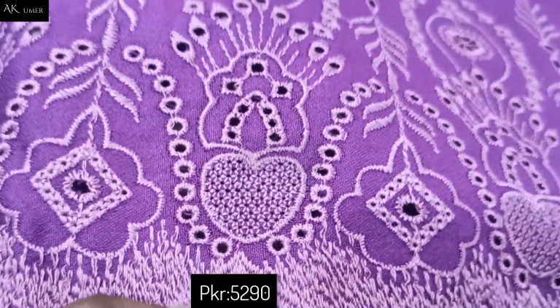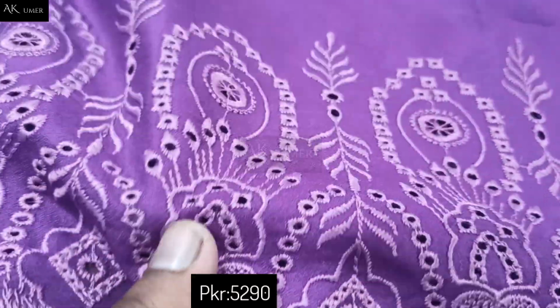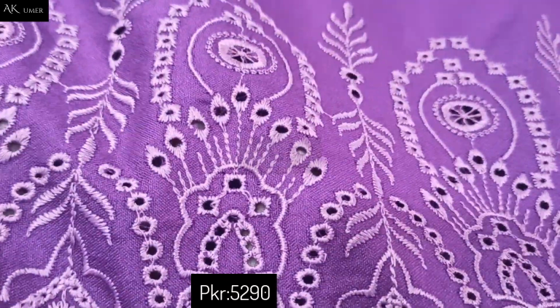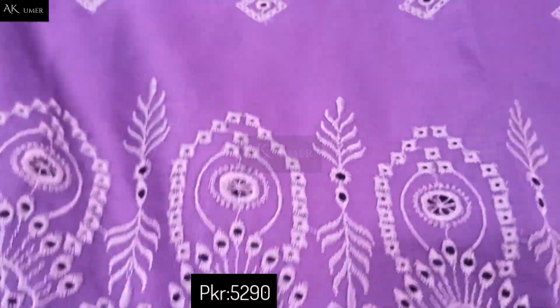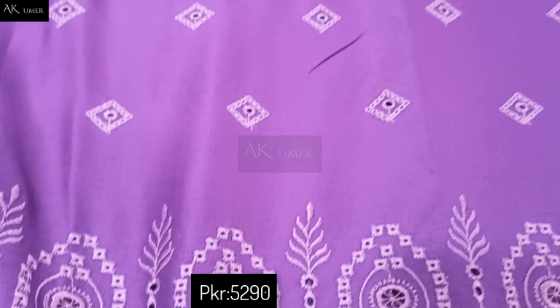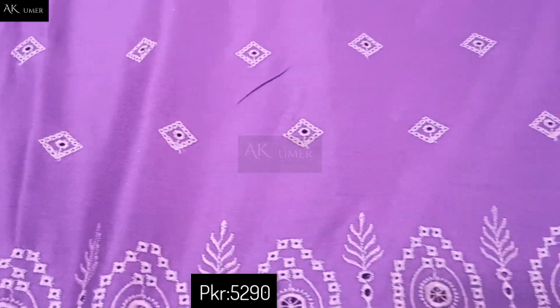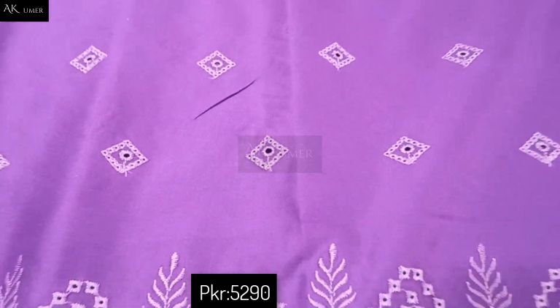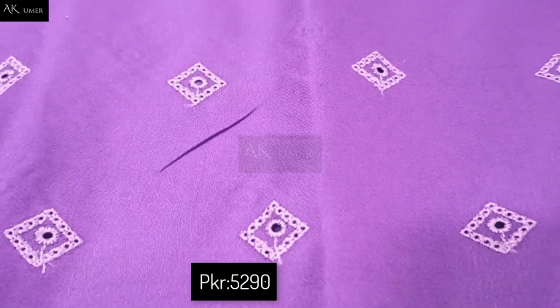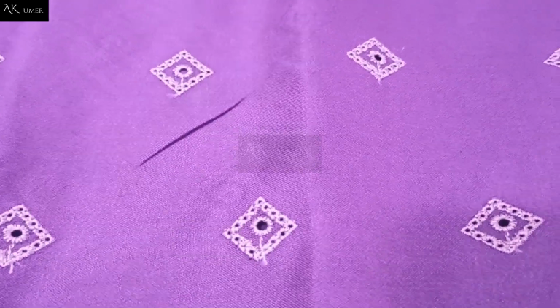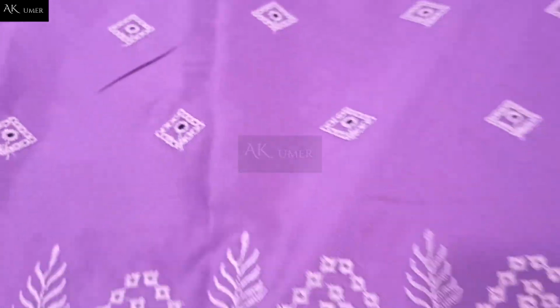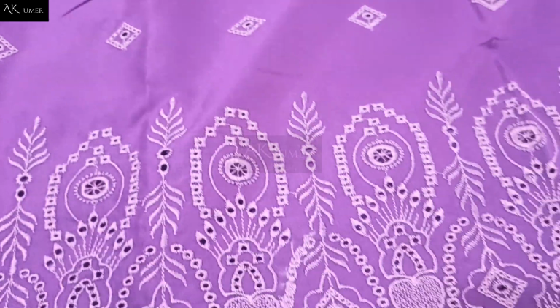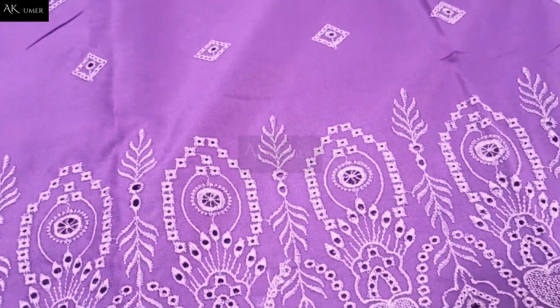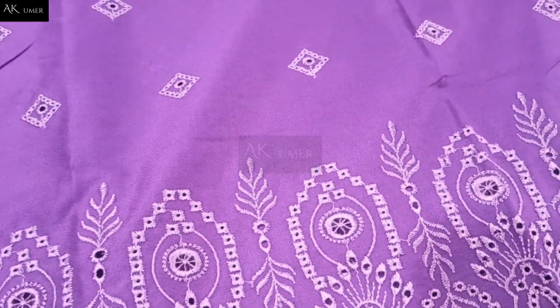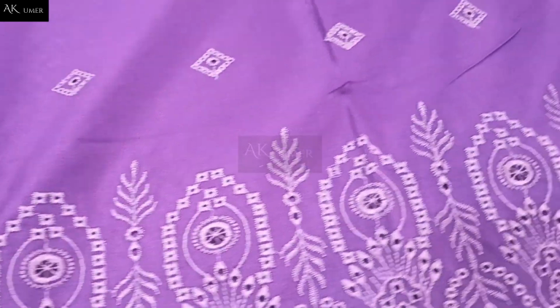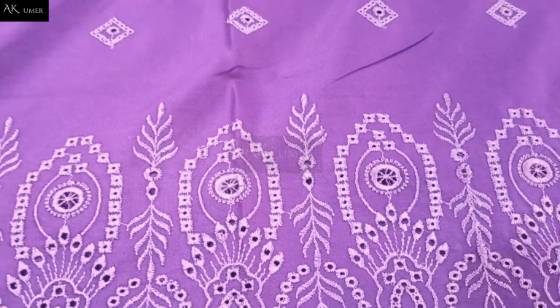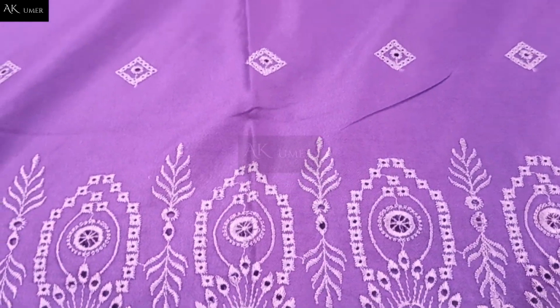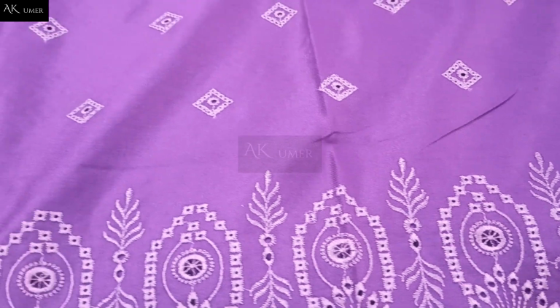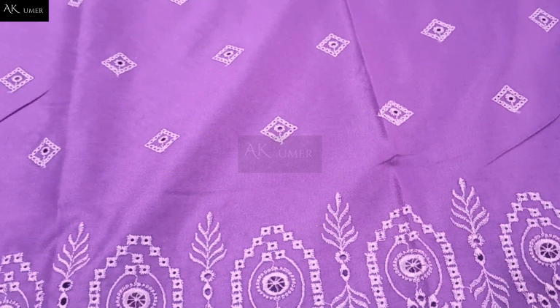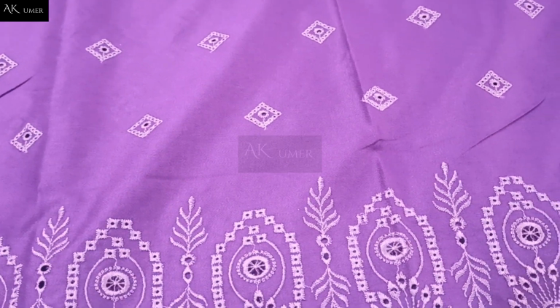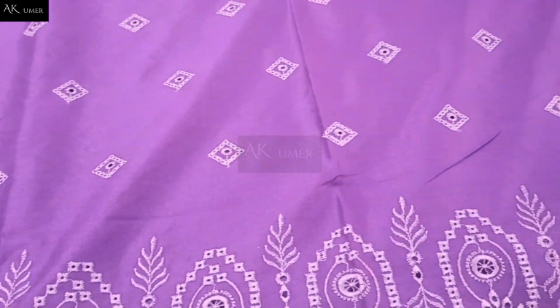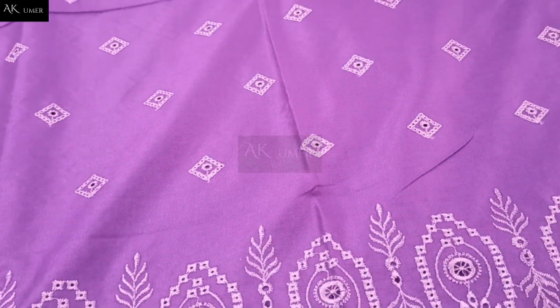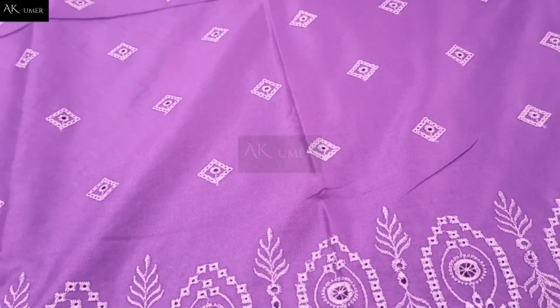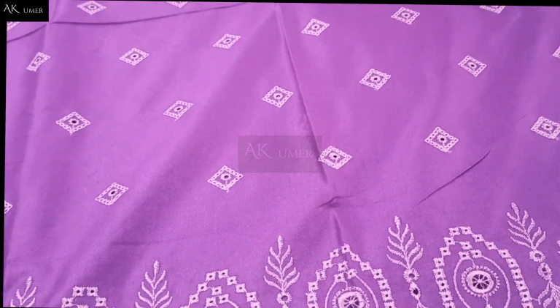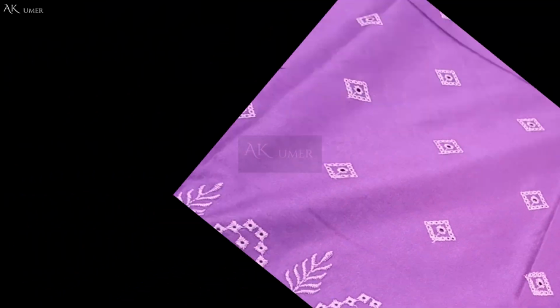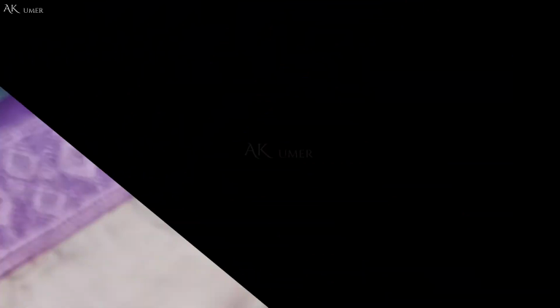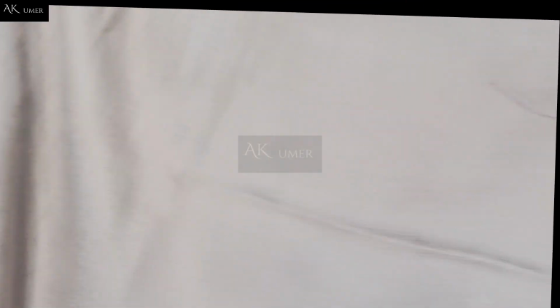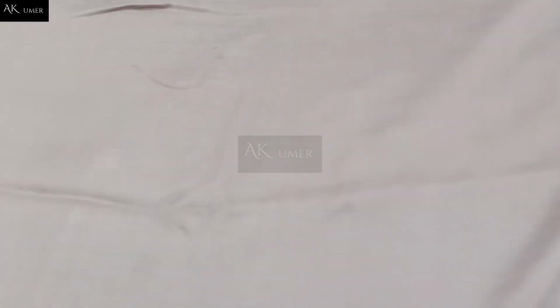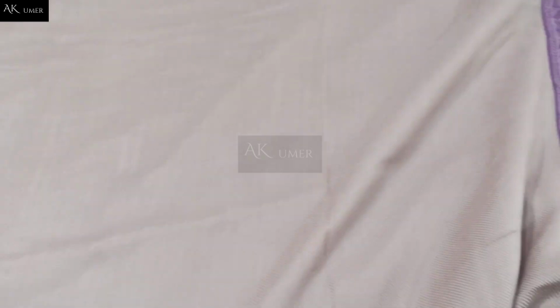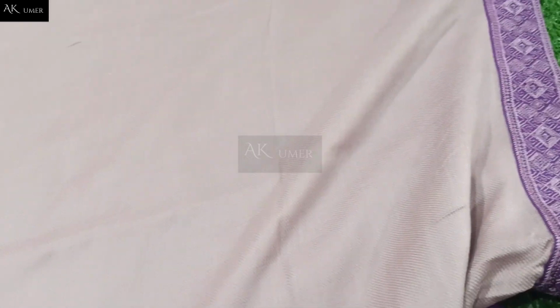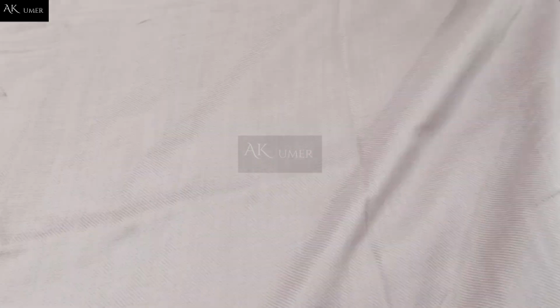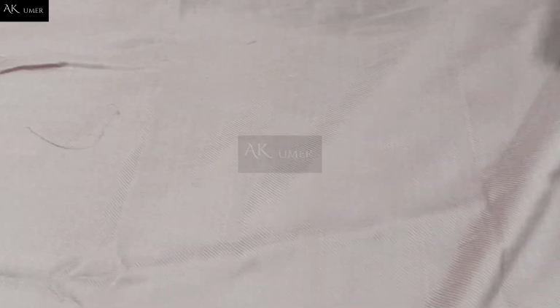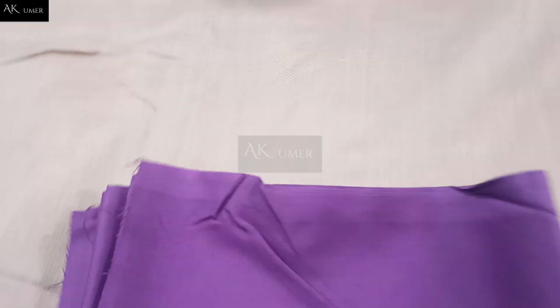Embroidered blue volume by Jora — sharing all patterns. Wool shawl with four side borders as usual, and plain trouser.